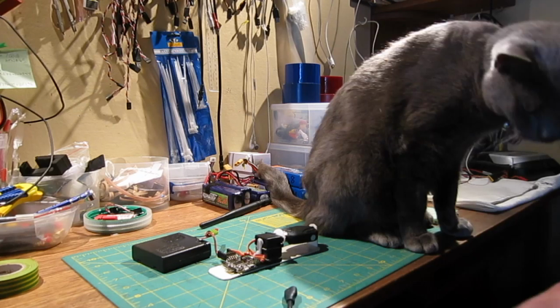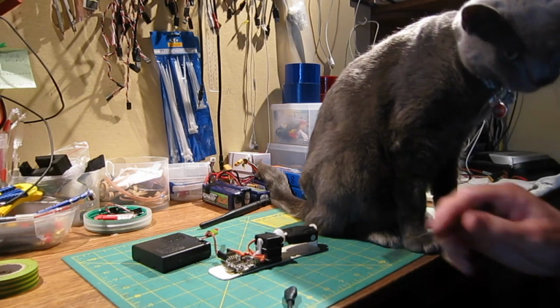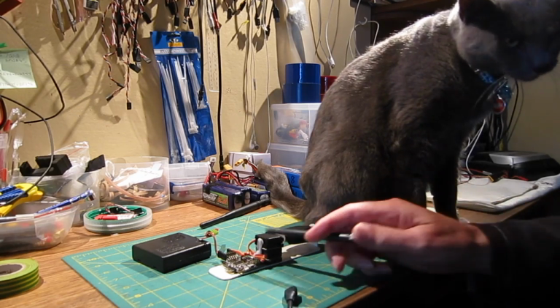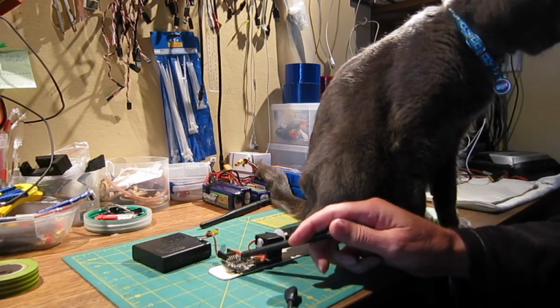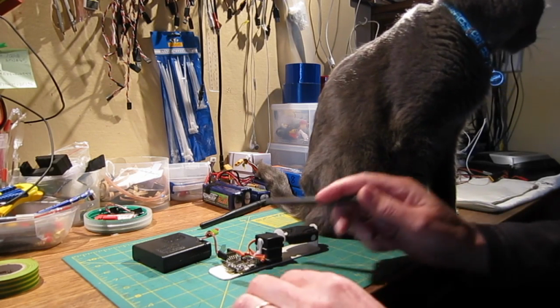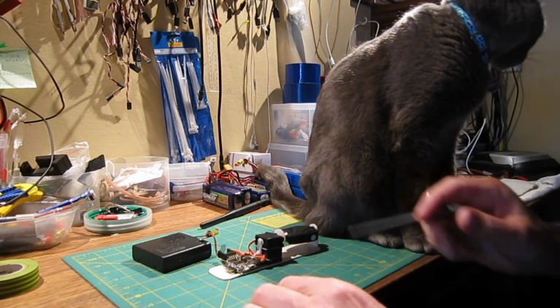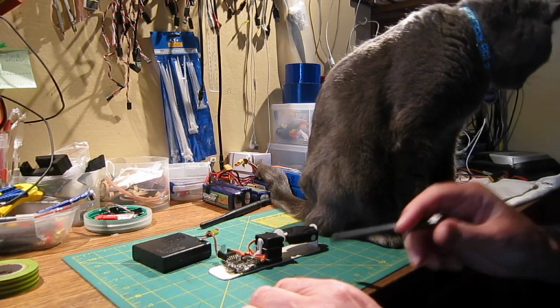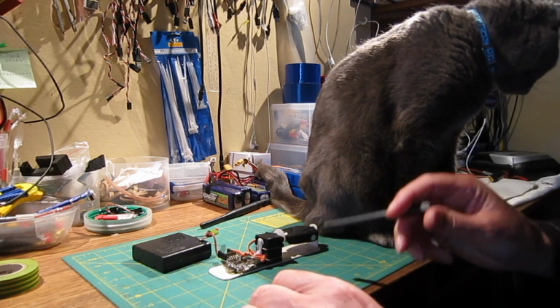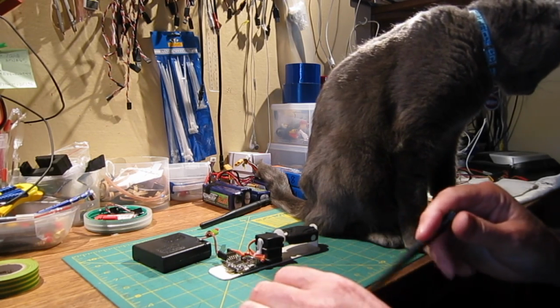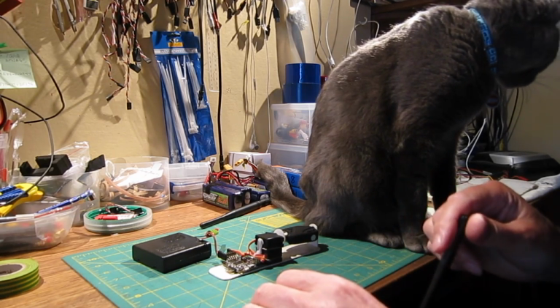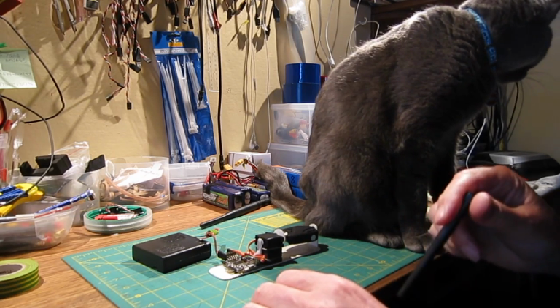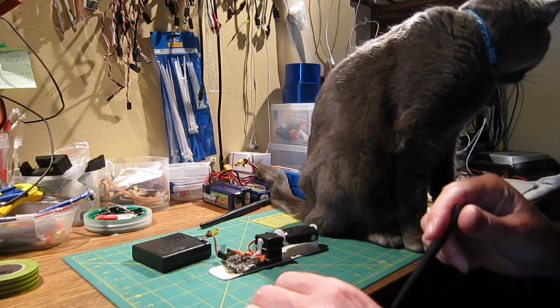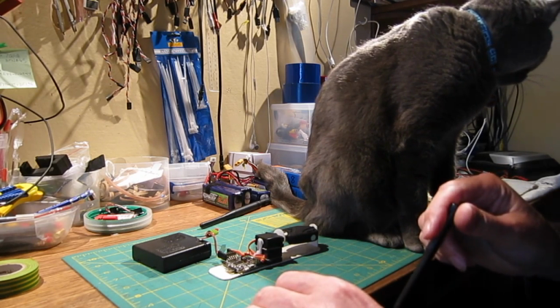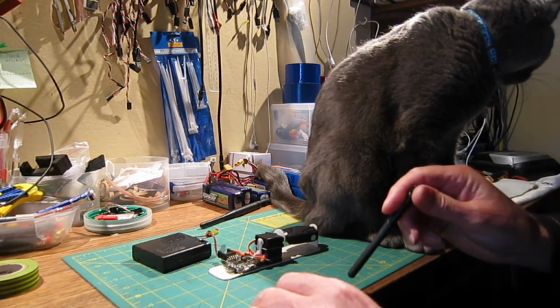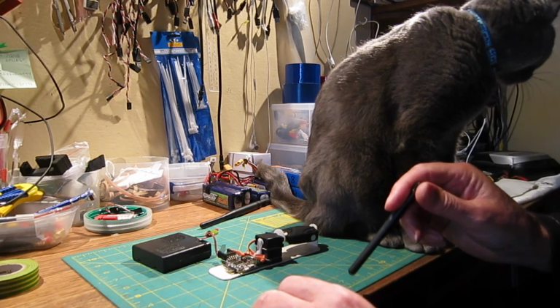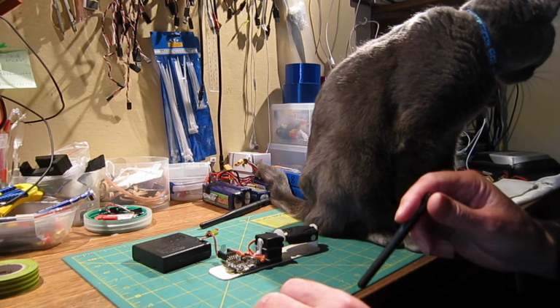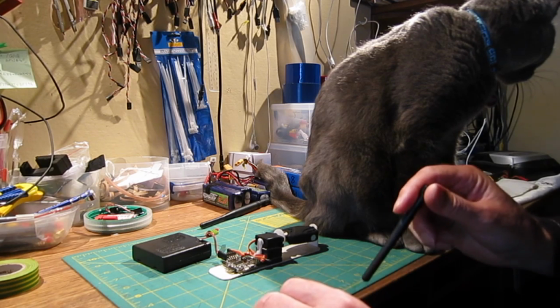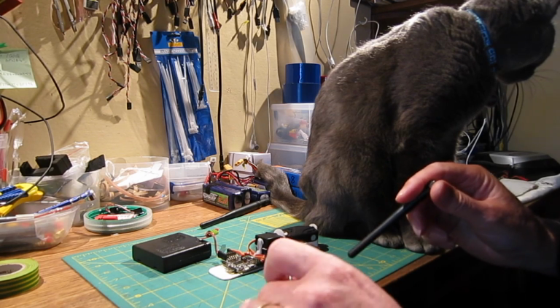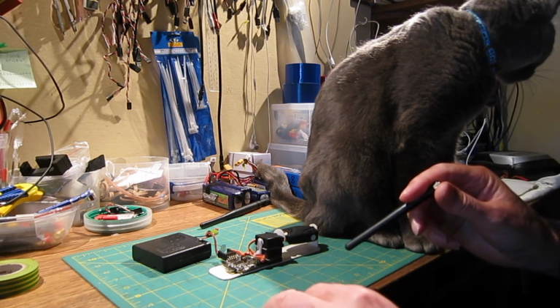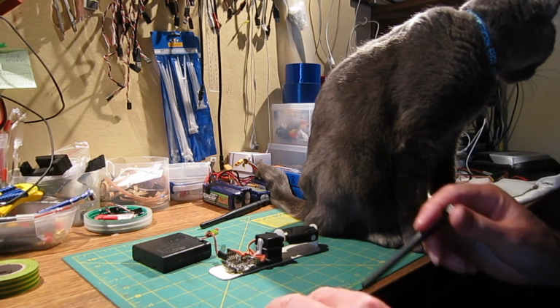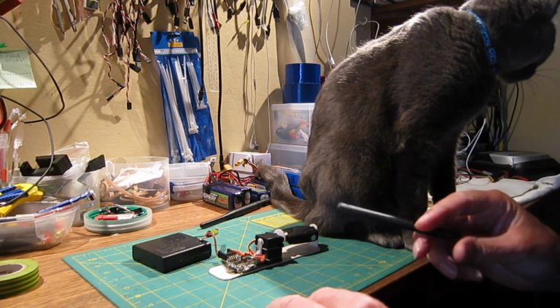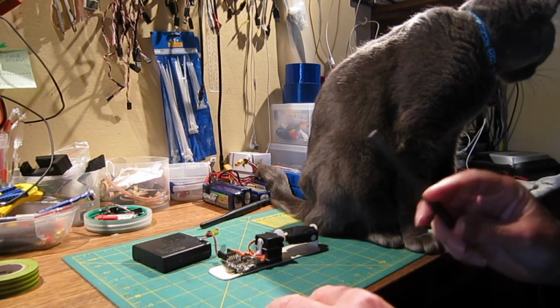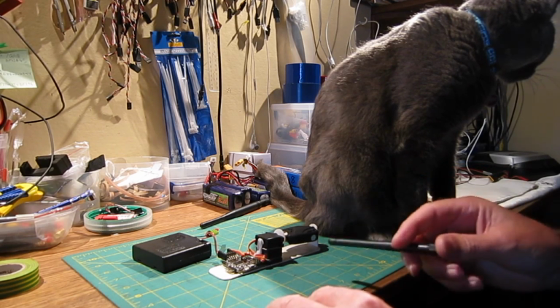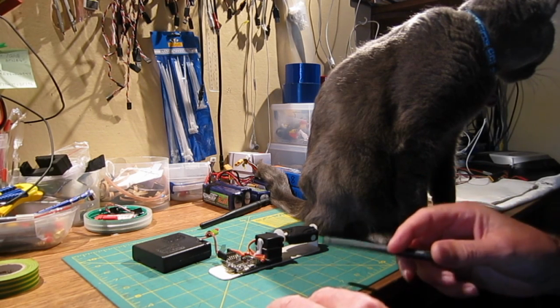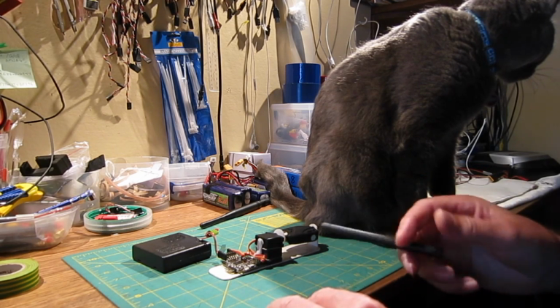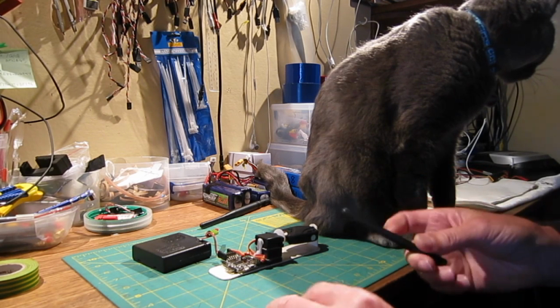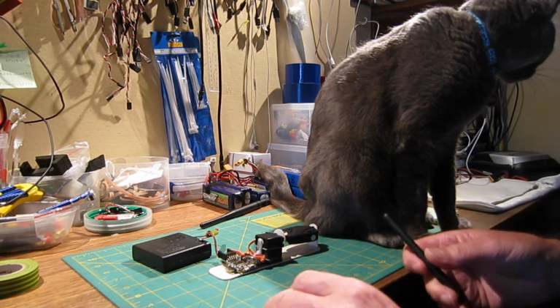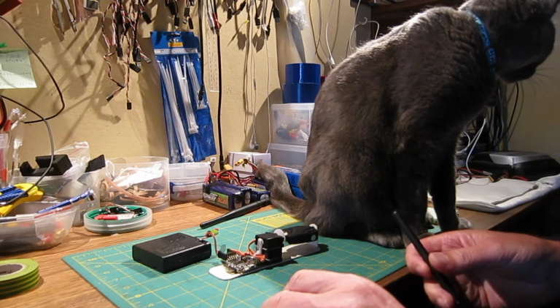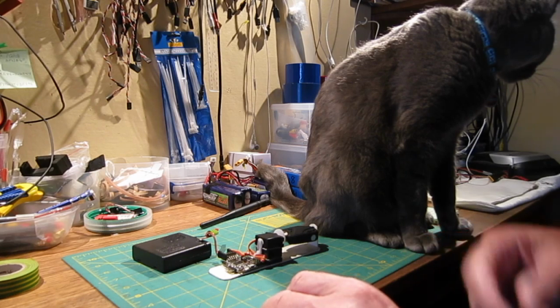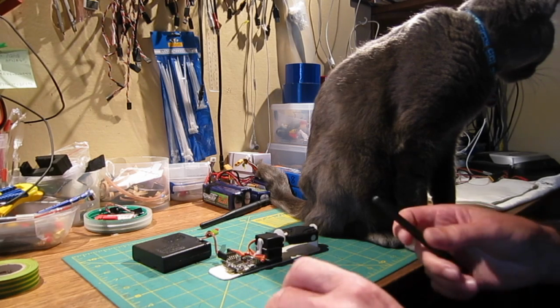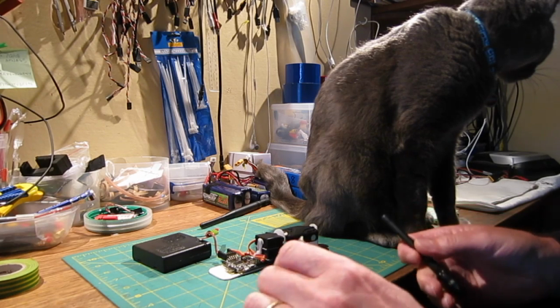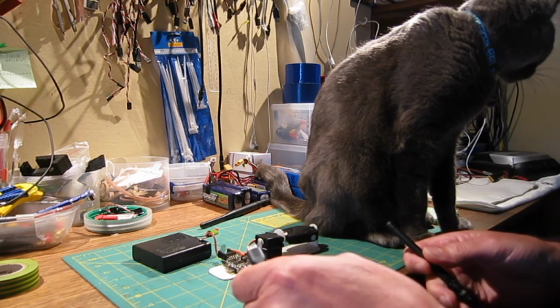To configure the Naze 32 board for use as a gimbal, I followed Painless 360's video on YouTube, which is another essential viewing channel. I'll put a link in the notes for that.